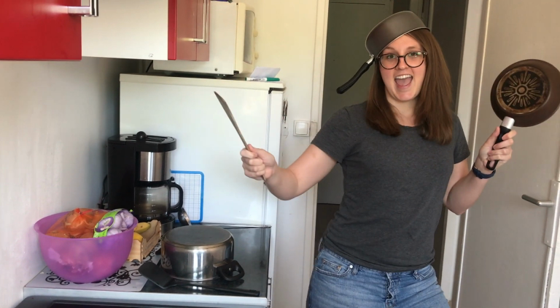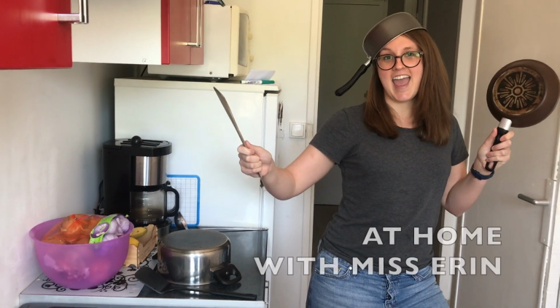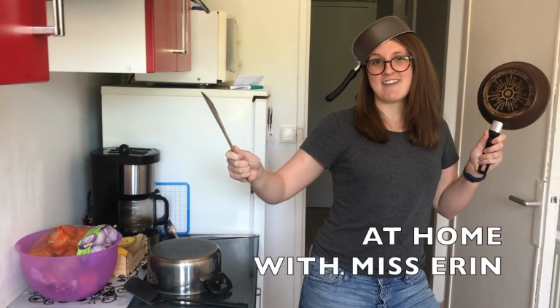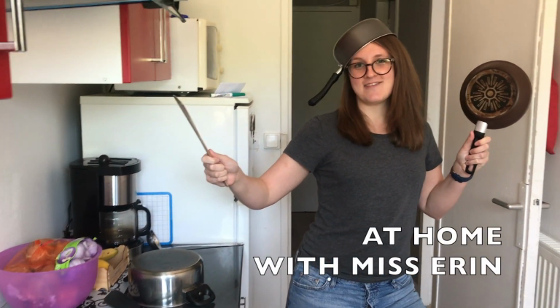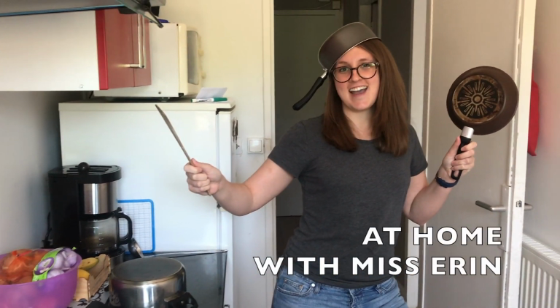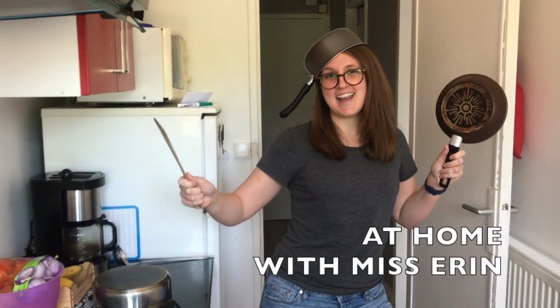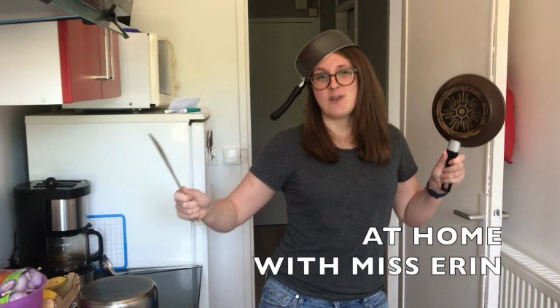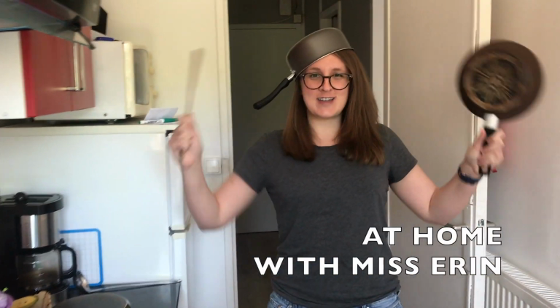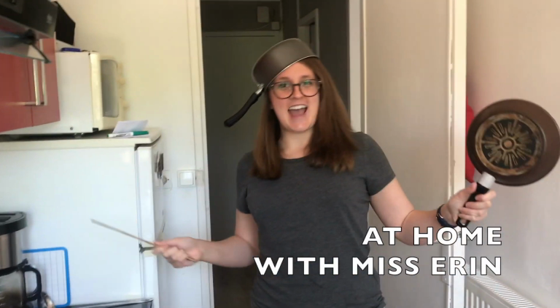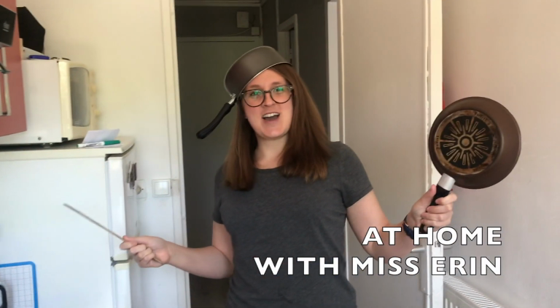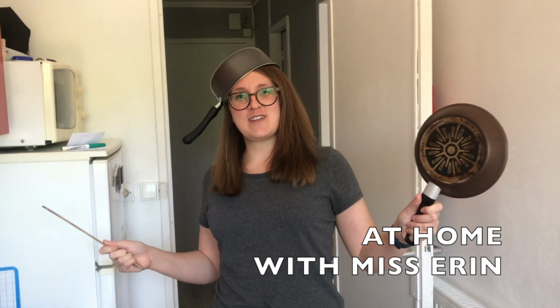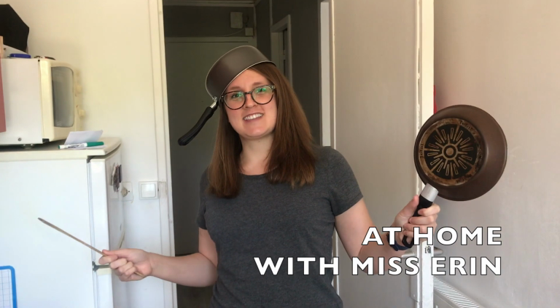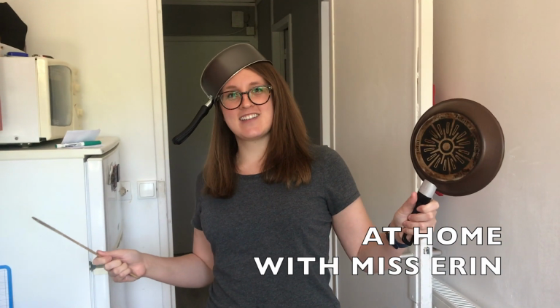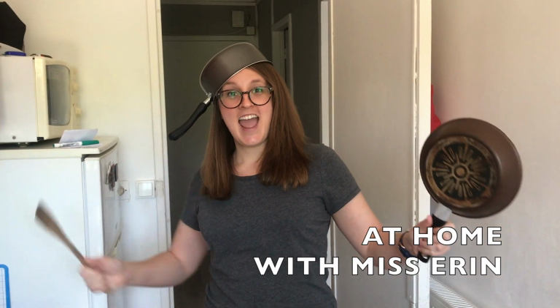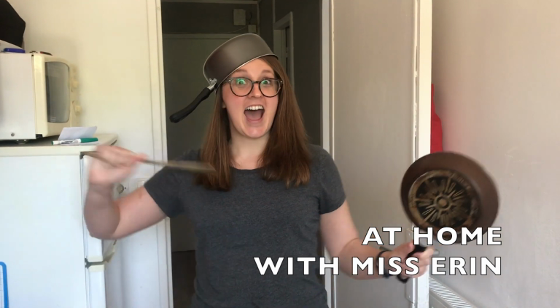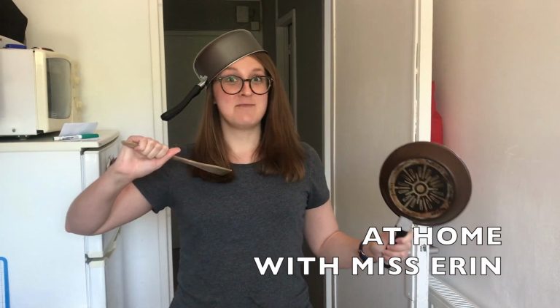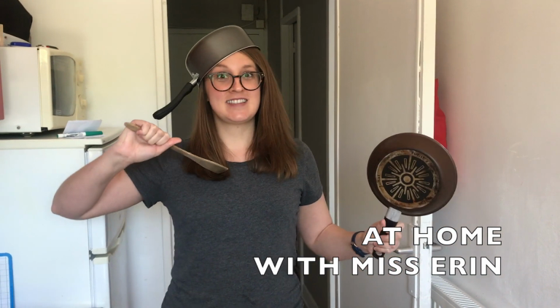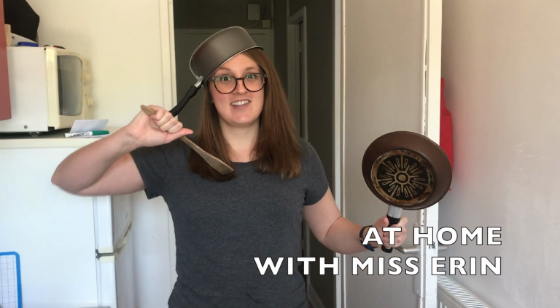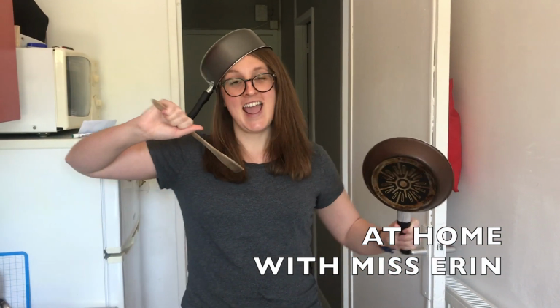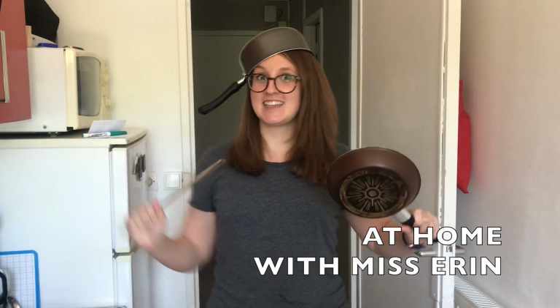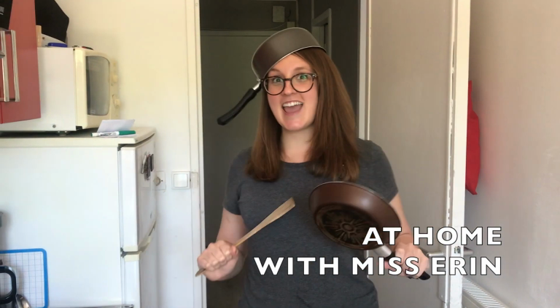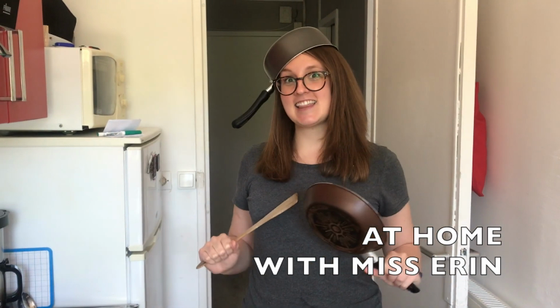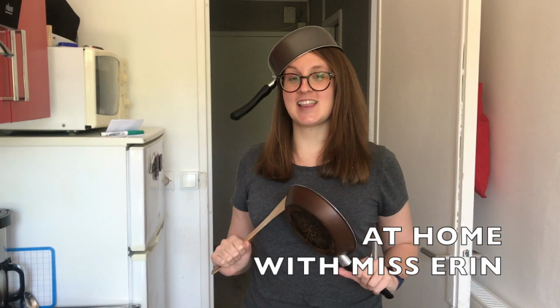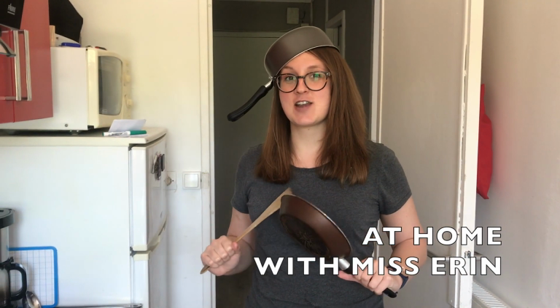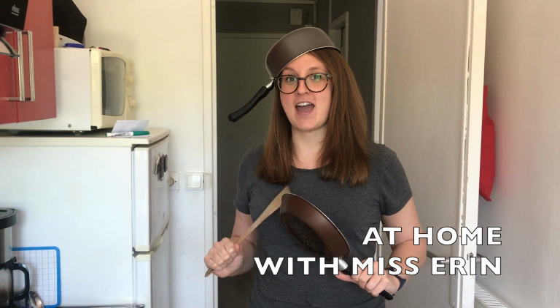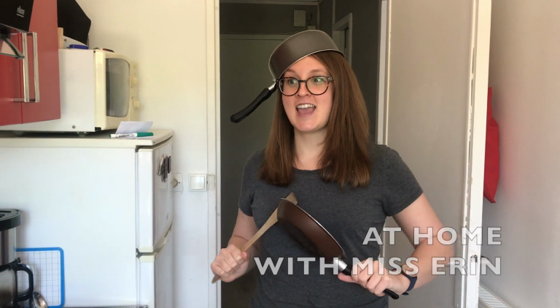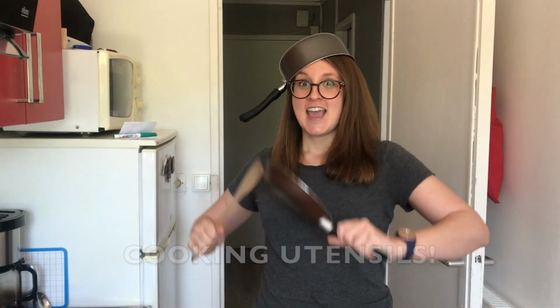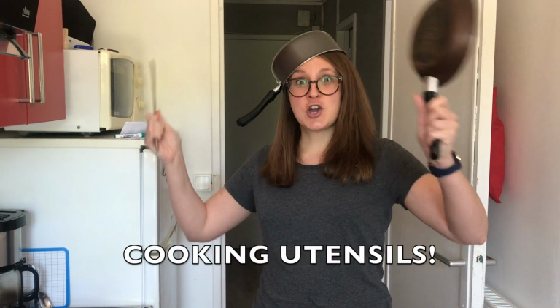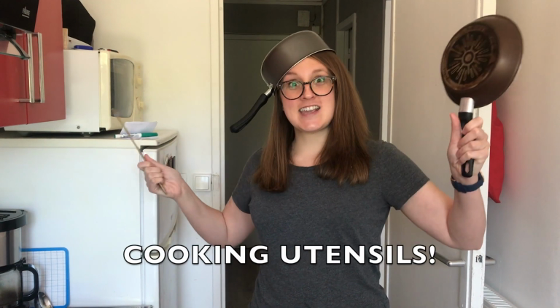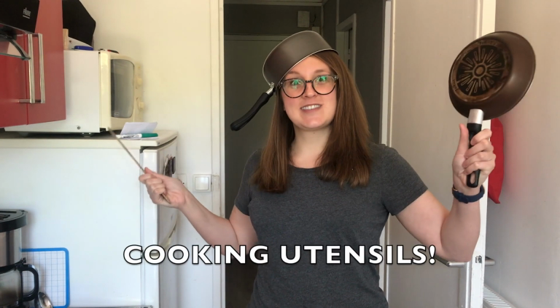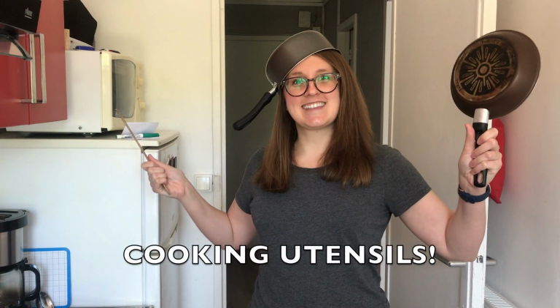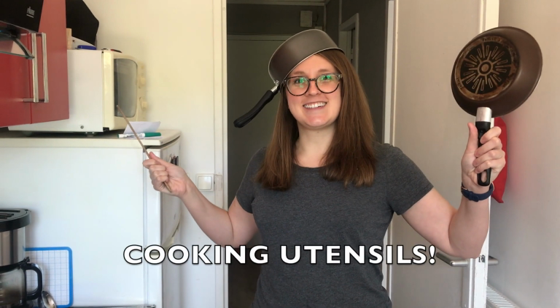Hey everyone! Welcome to At Home with Ms. Erin. I'm Ms. Erin. Today, let's learn about cooking utensils.